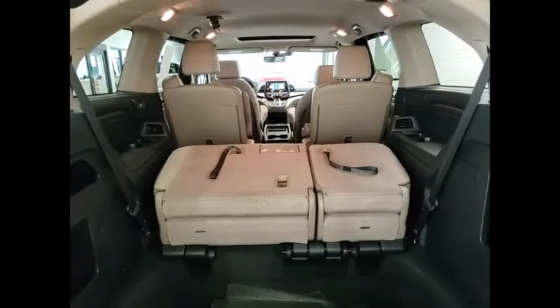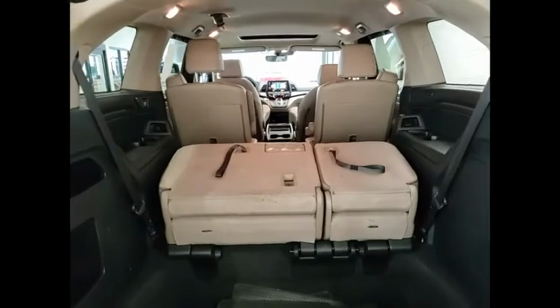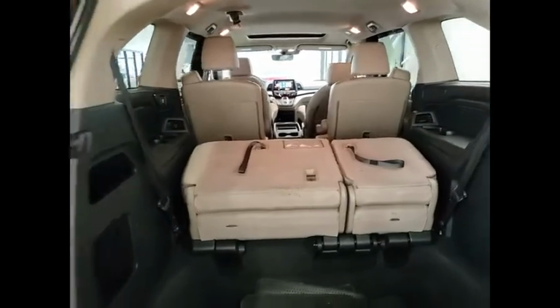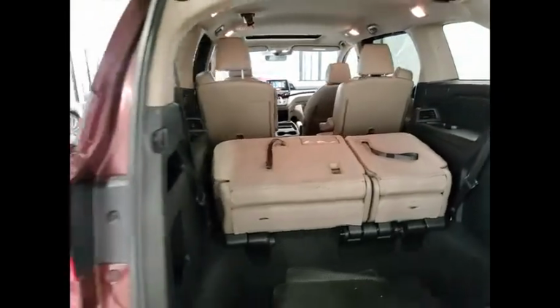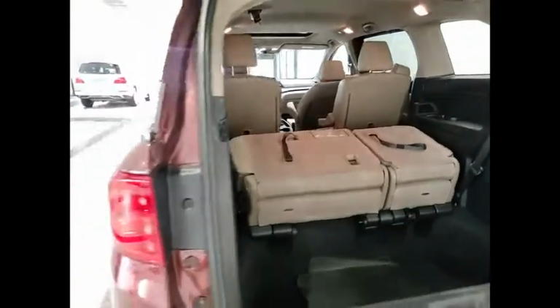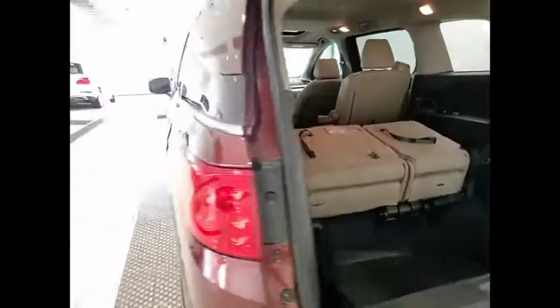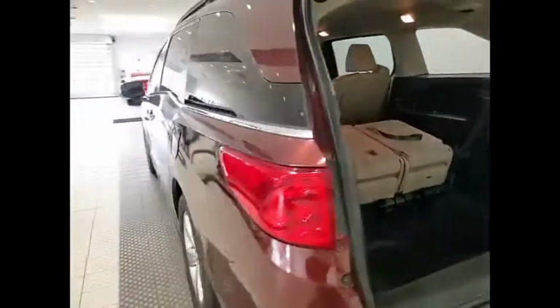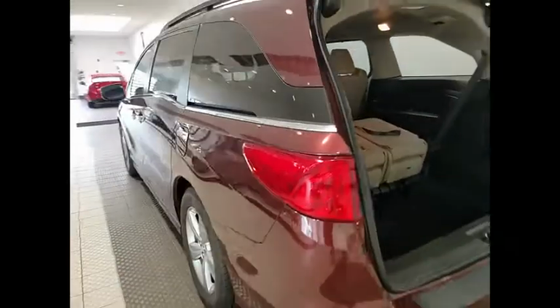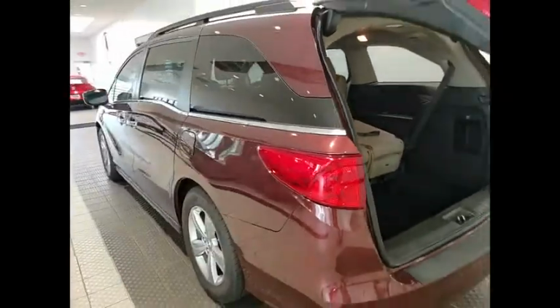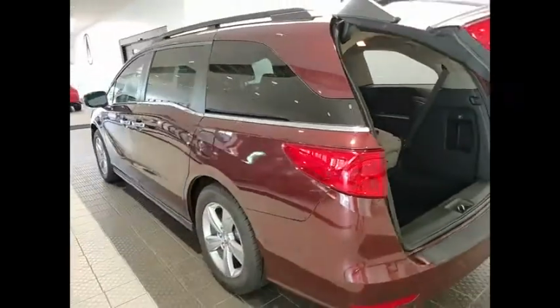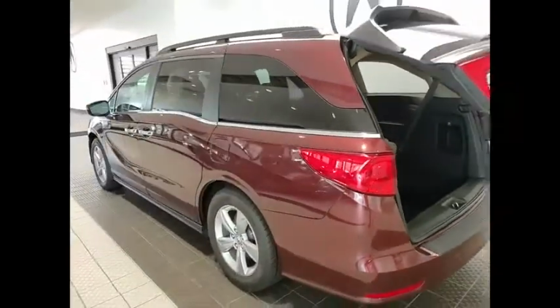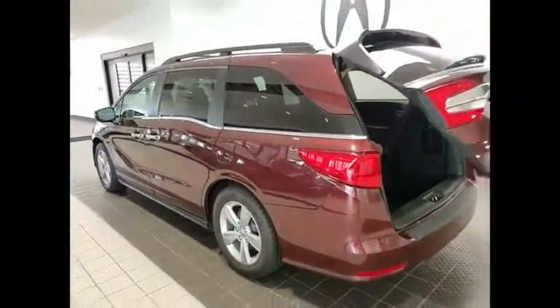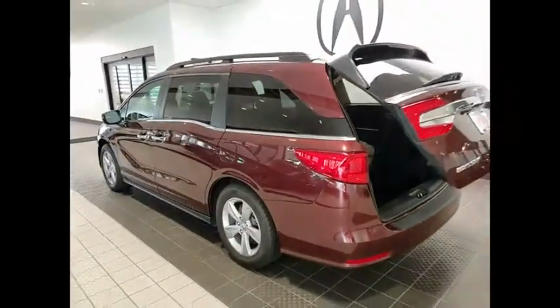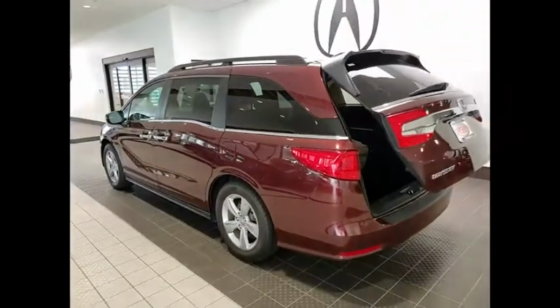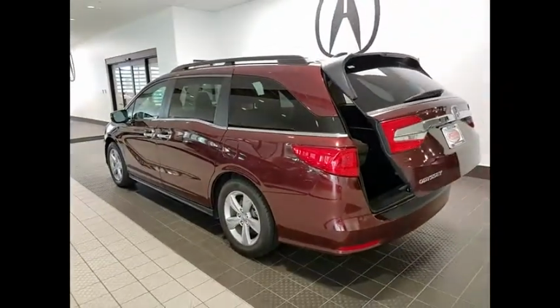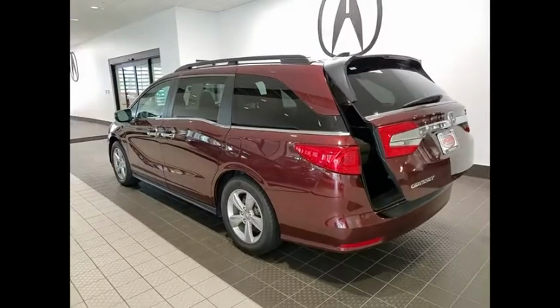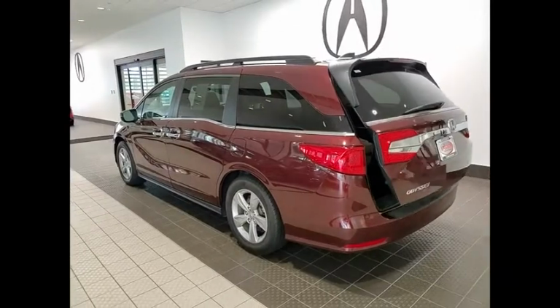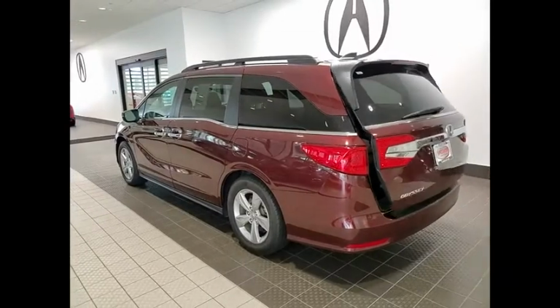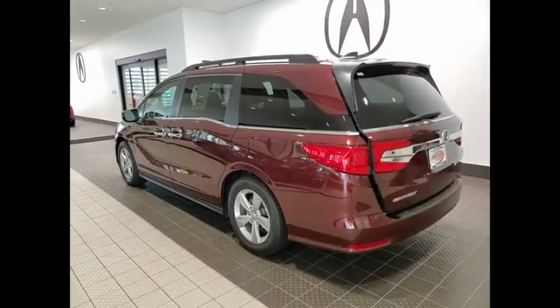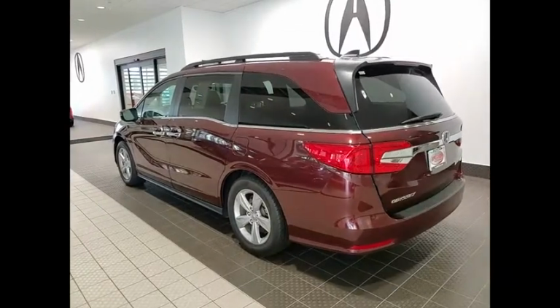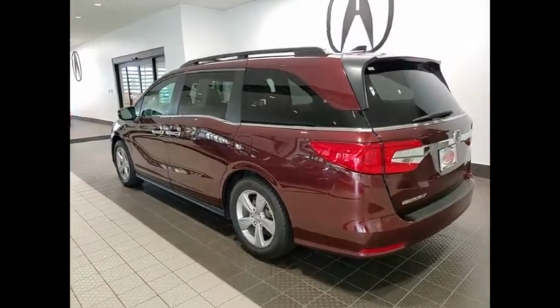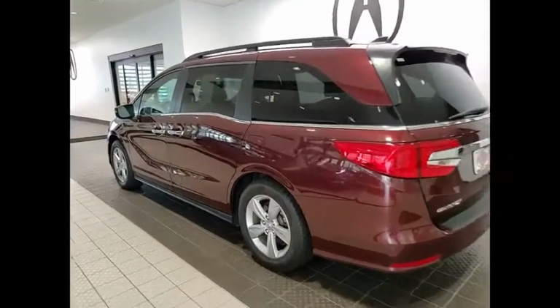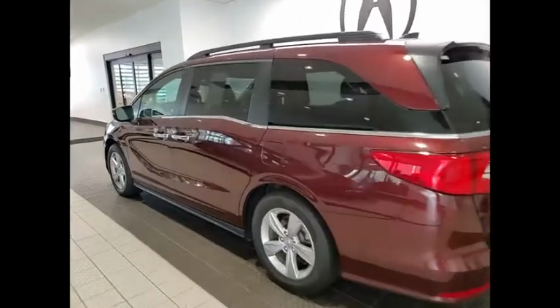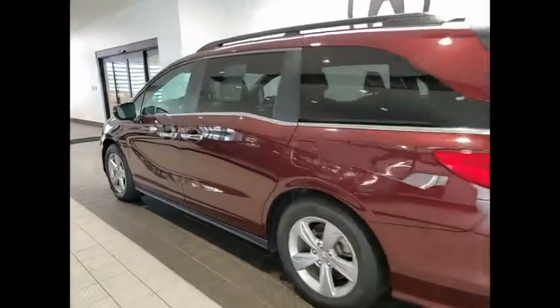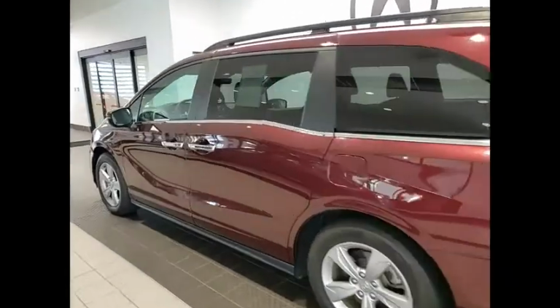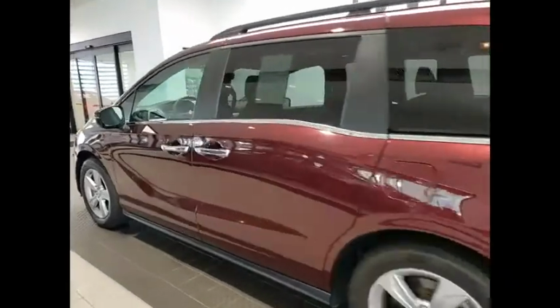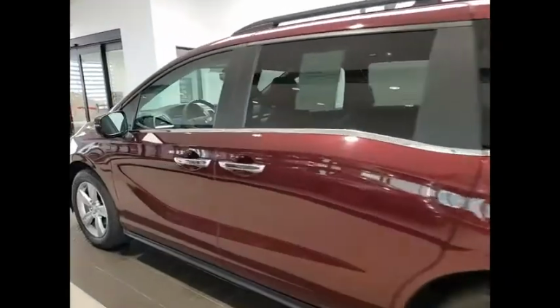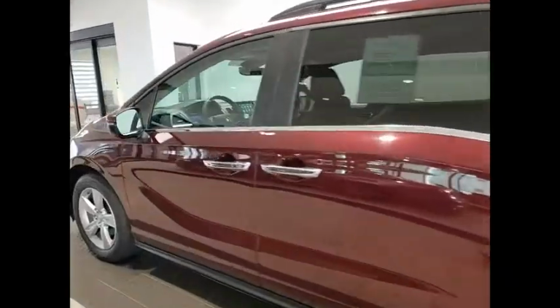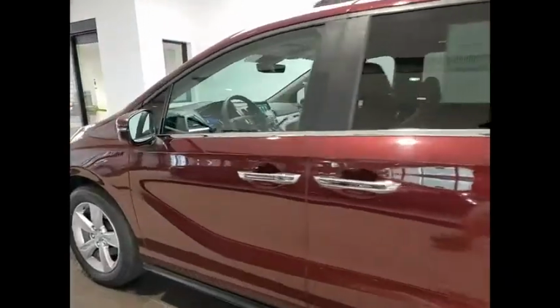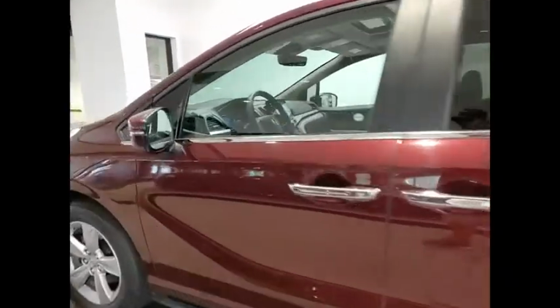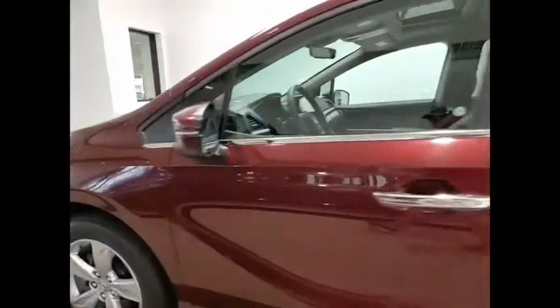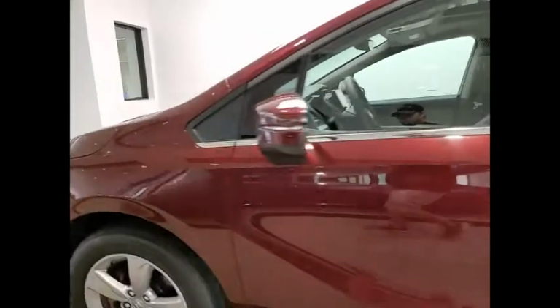Aluminum wheels, rear spoiler, remote engine start, power lift gate, brake assist. Is love at first sight really possible? Let us know when you stop in.